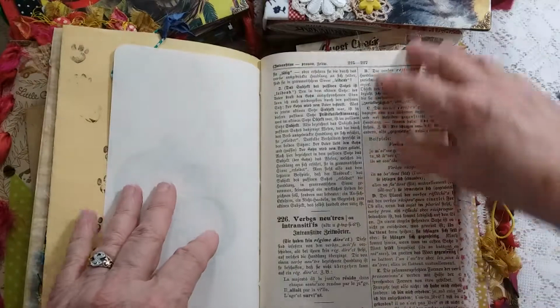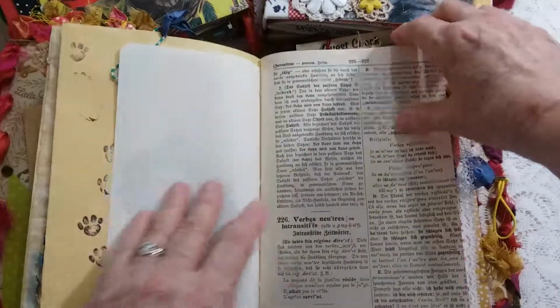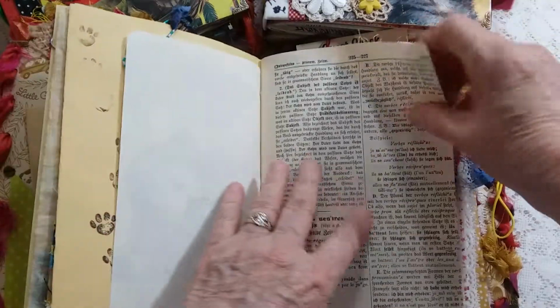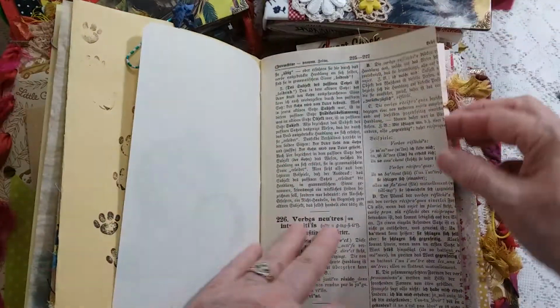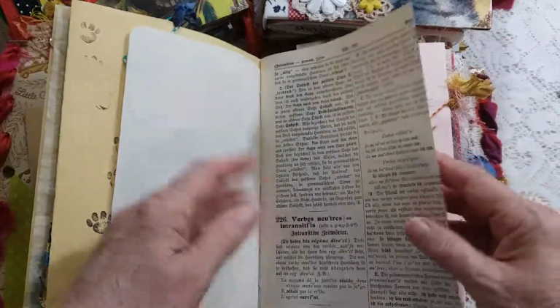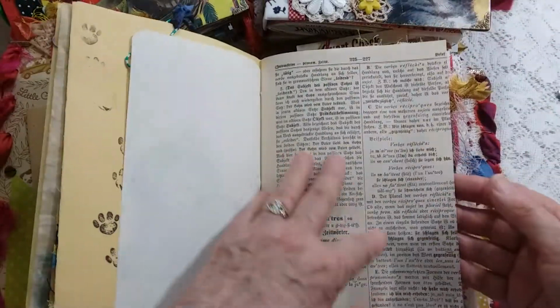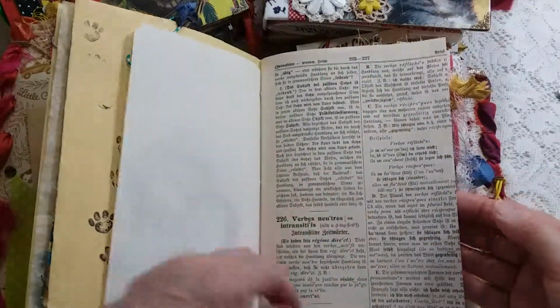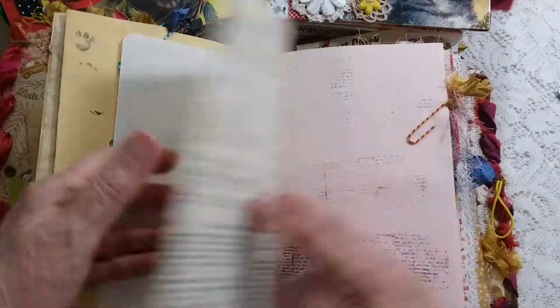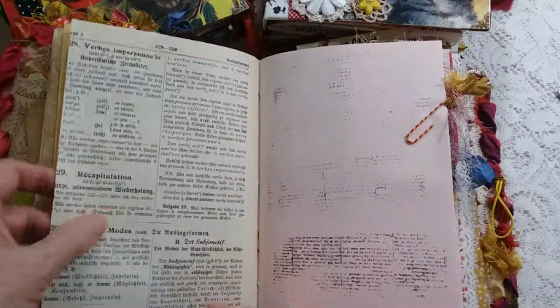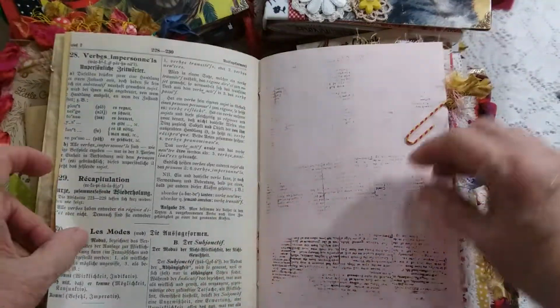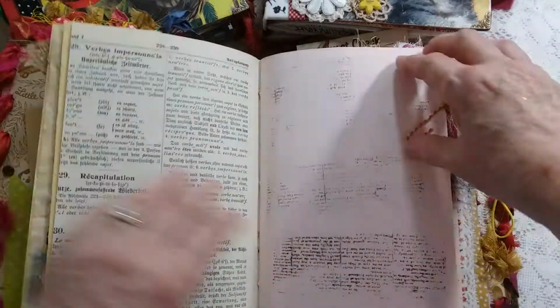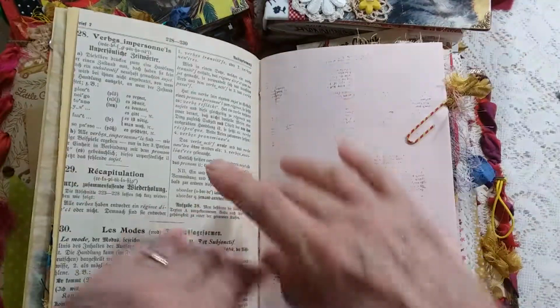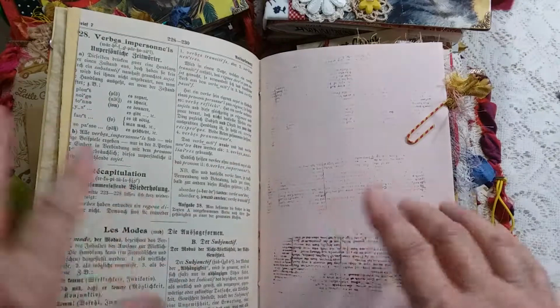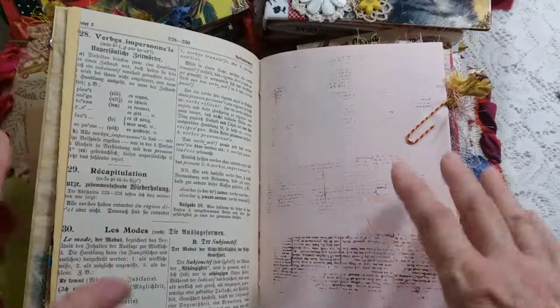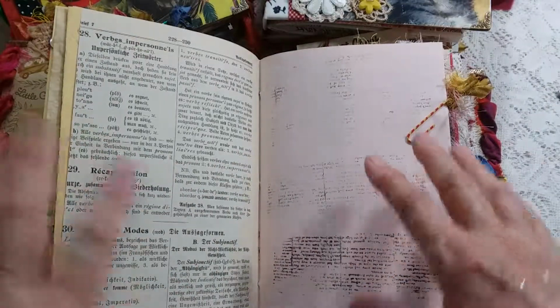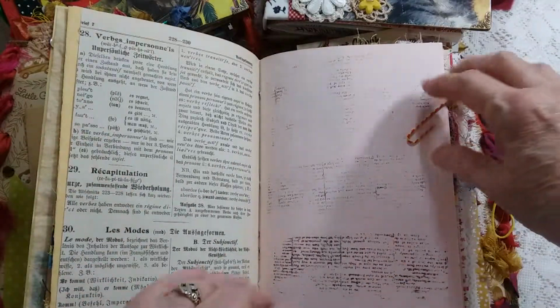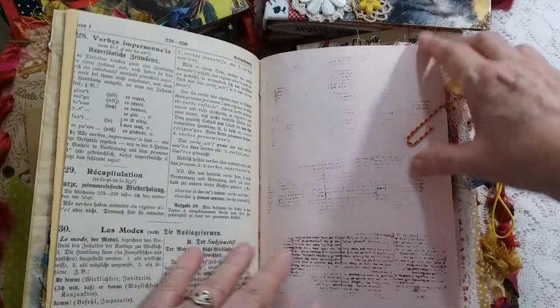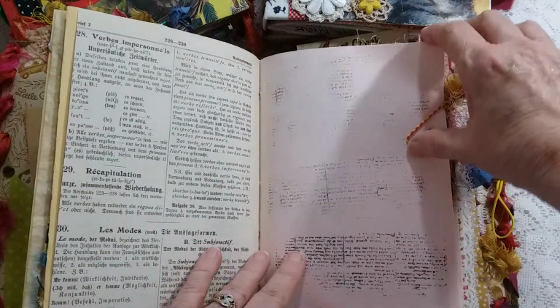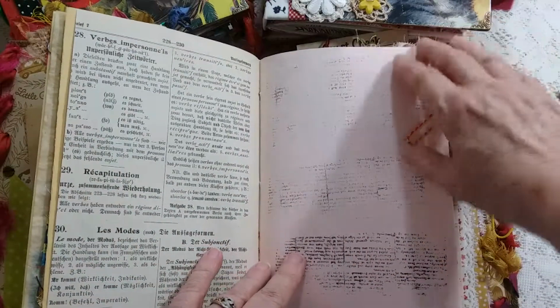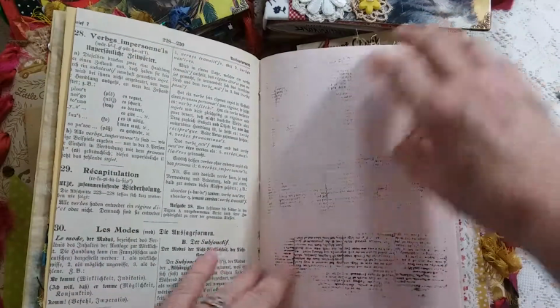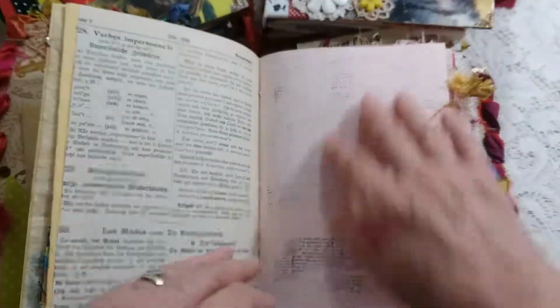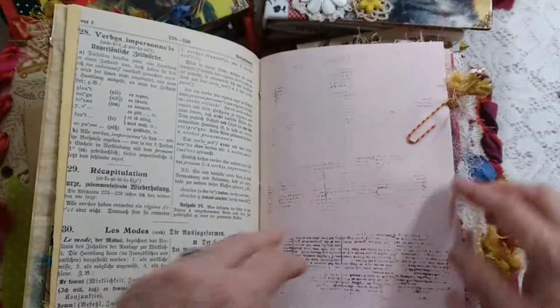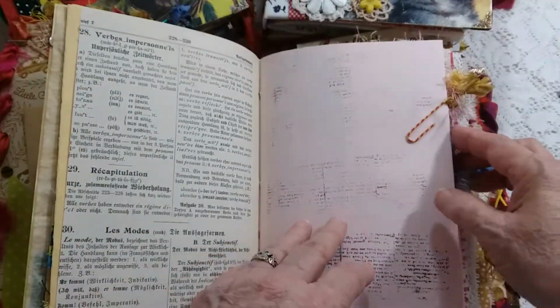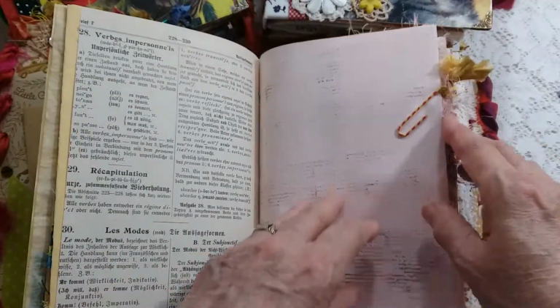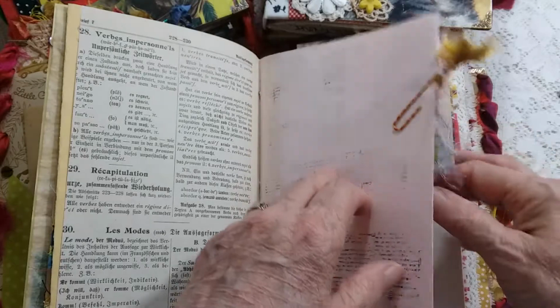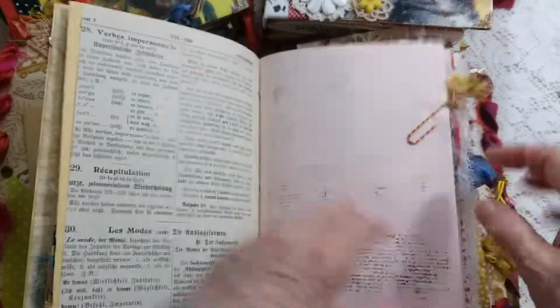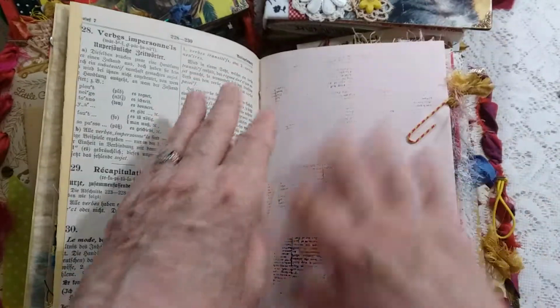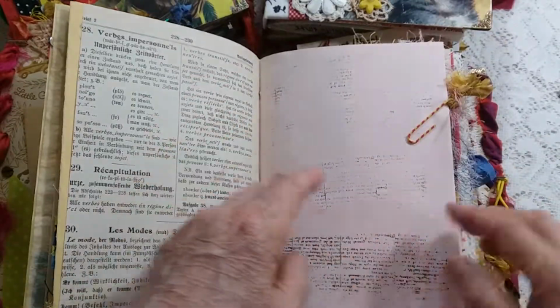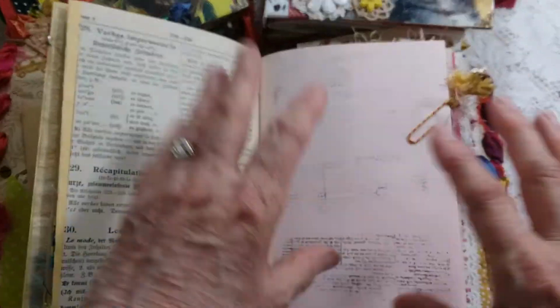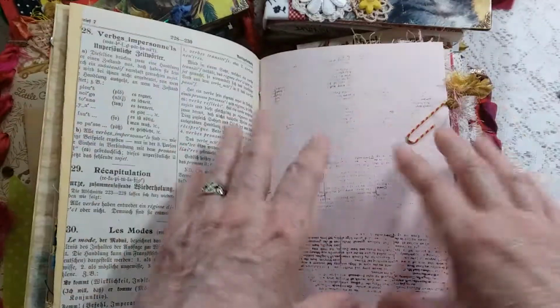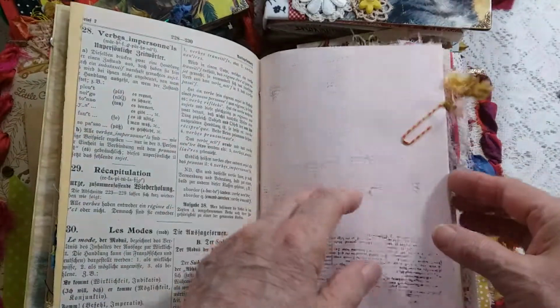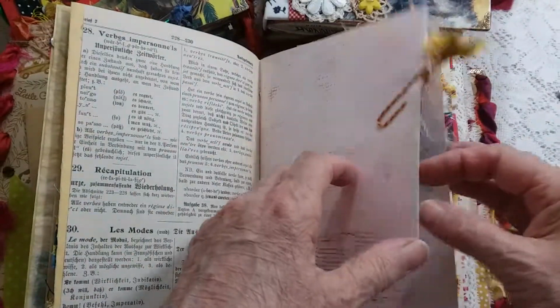This is a German book page — I don't know what it says because I don't read German. I stamped up a few of the pages in the book, but you can still write on top of them or put things on top of them.